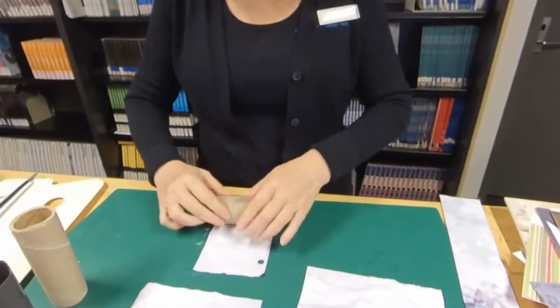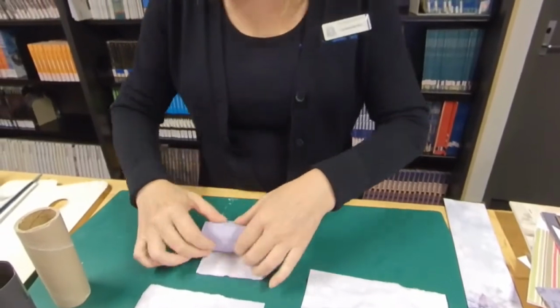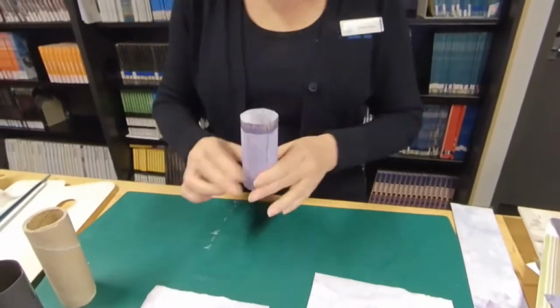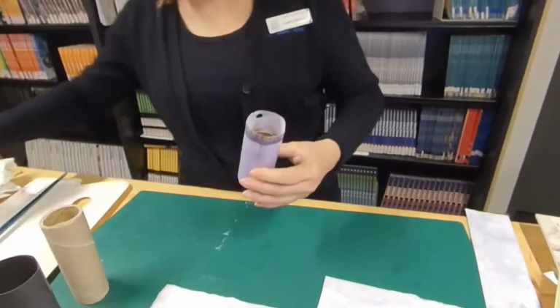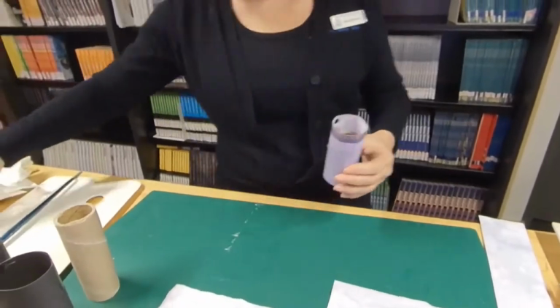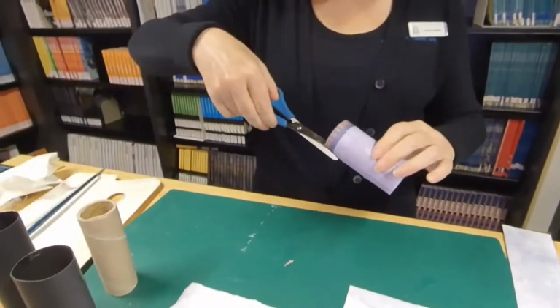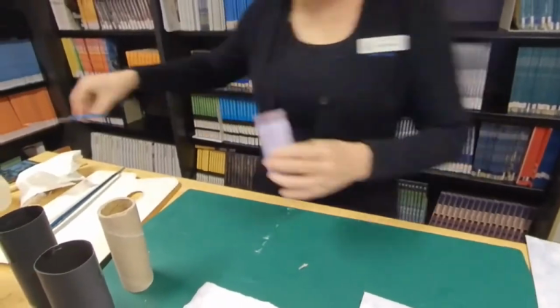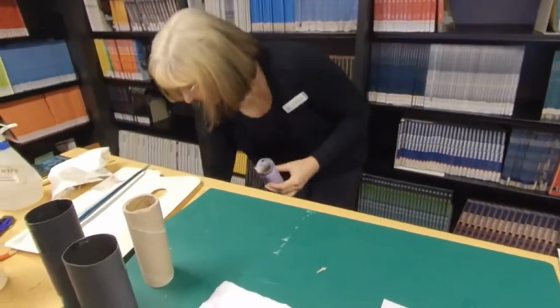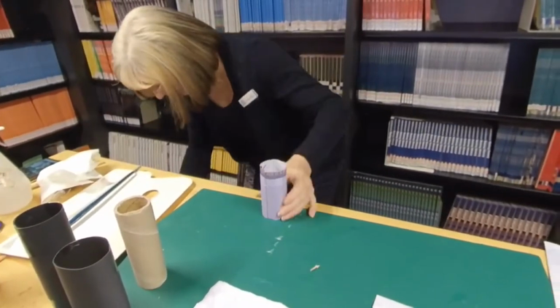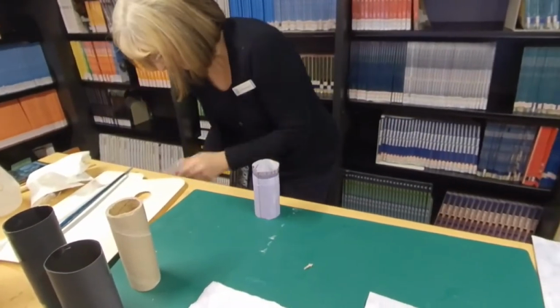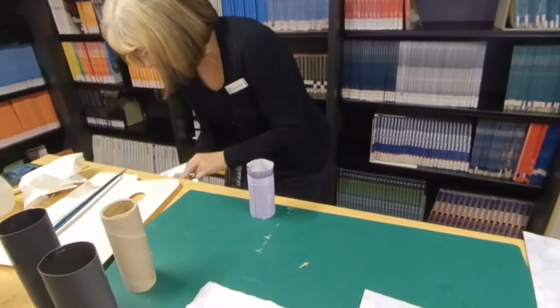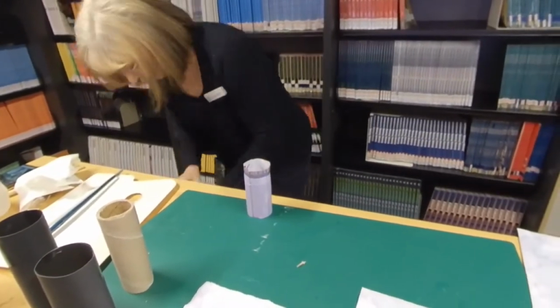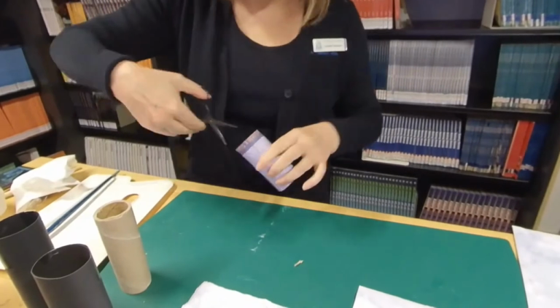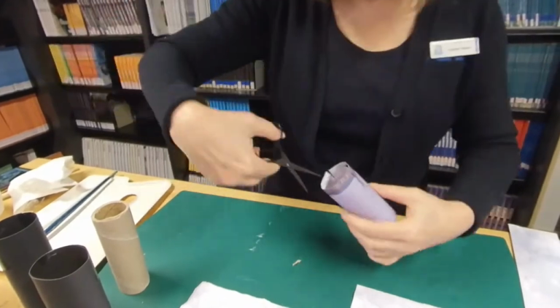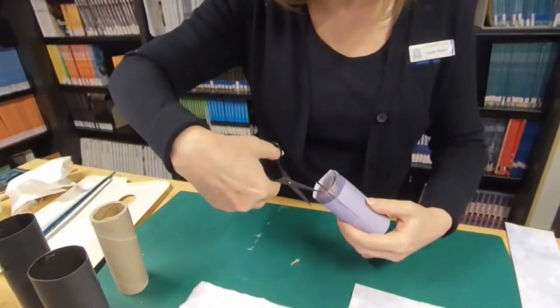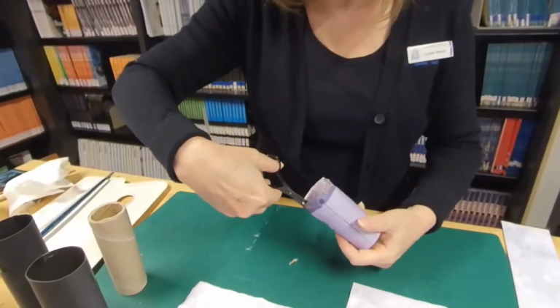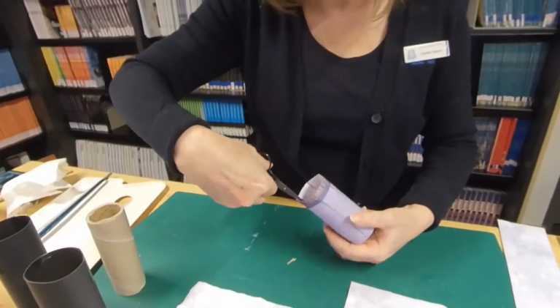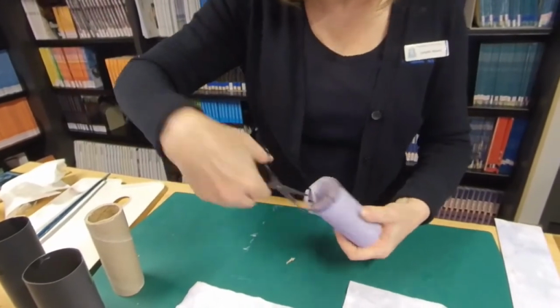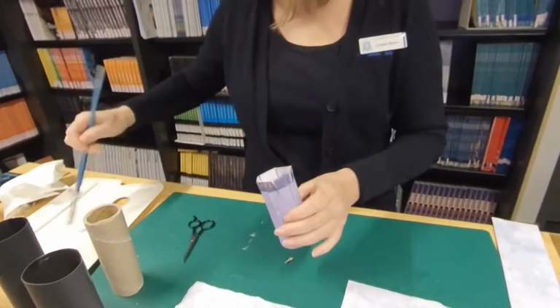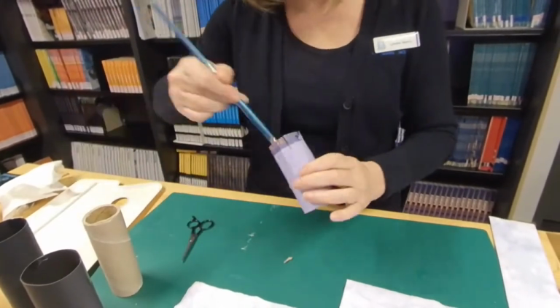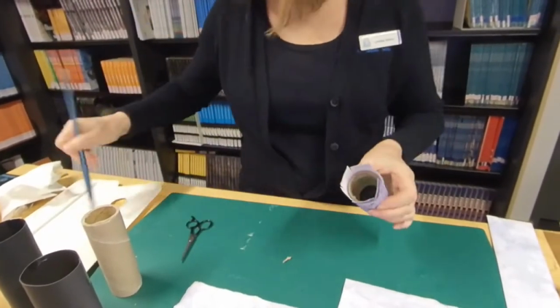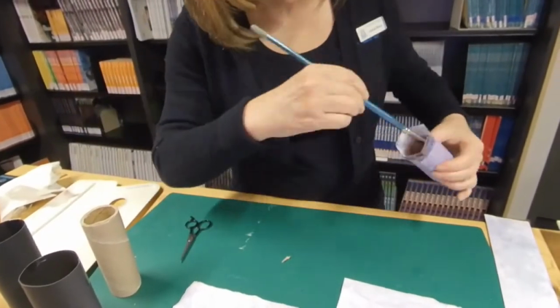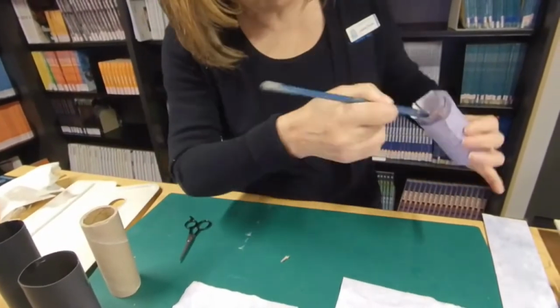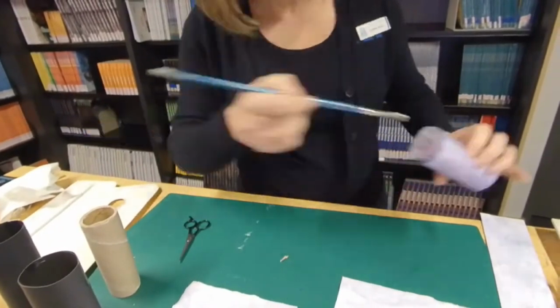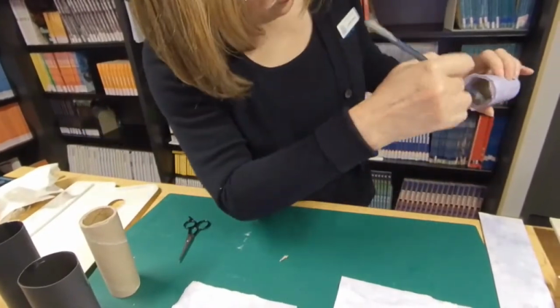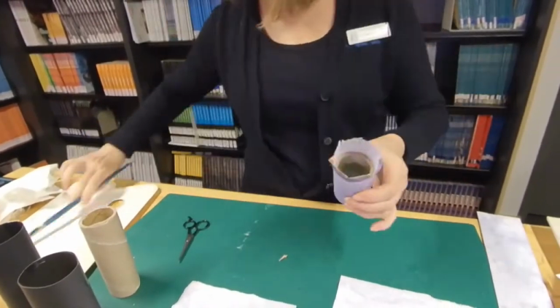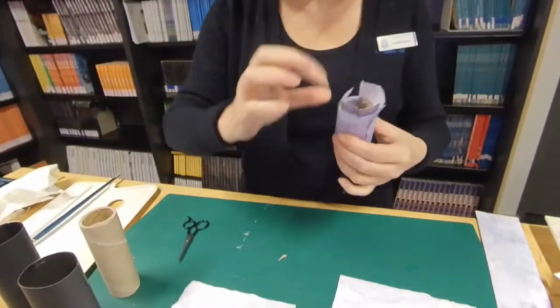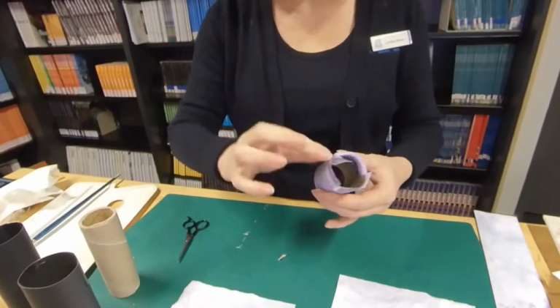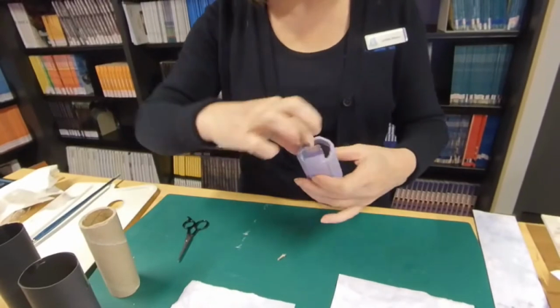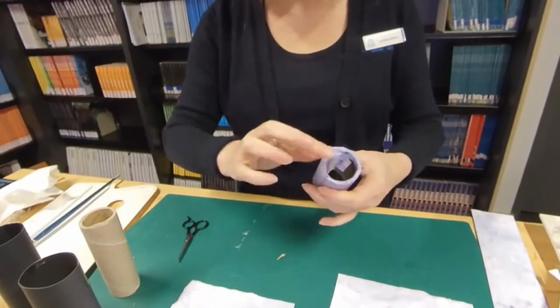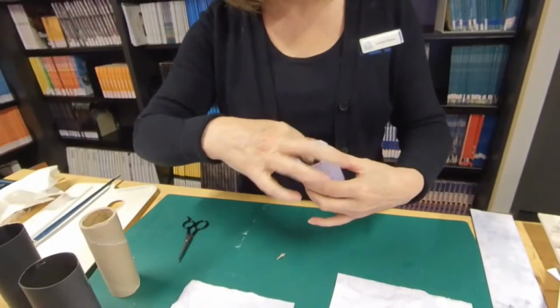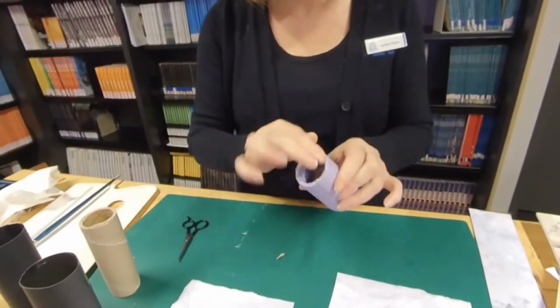When you're rolling your toilet rolls, you'll need to cut a few sections around the top so that it's going to be easier to roll that top edge over and make it look neat.